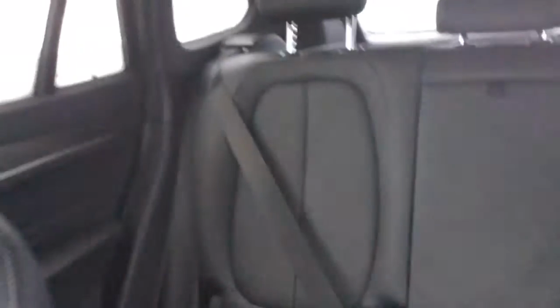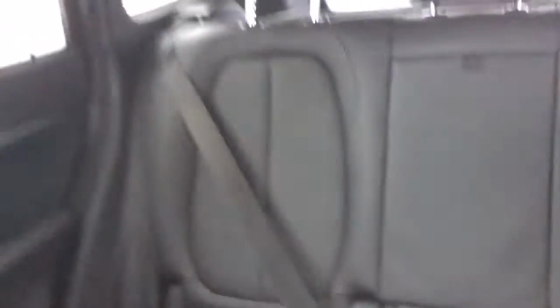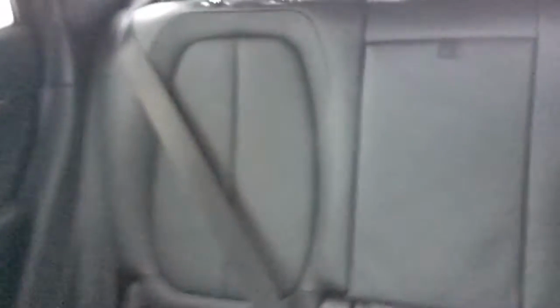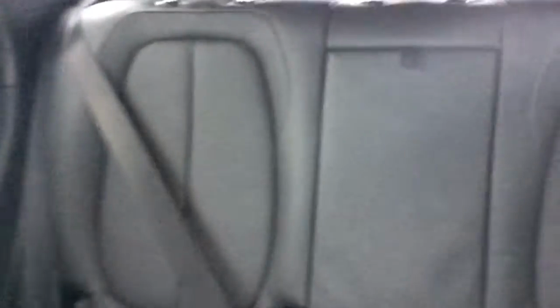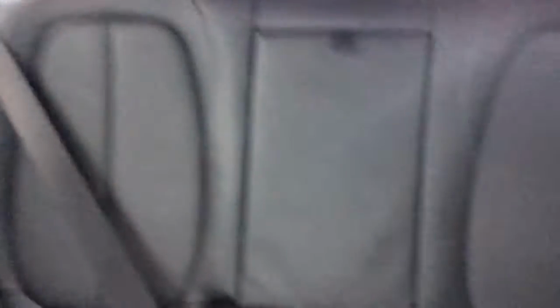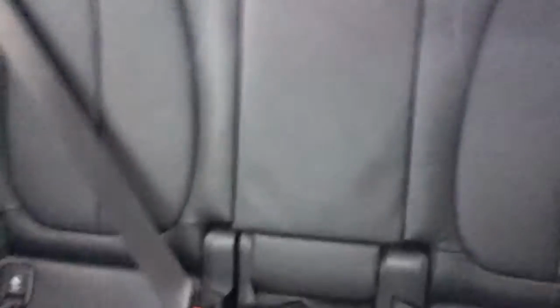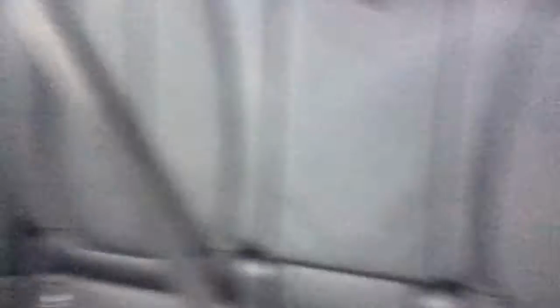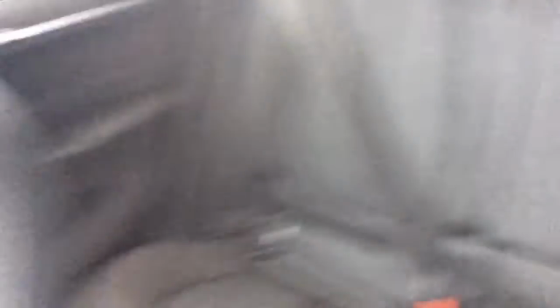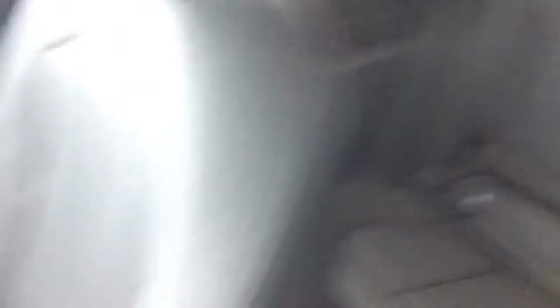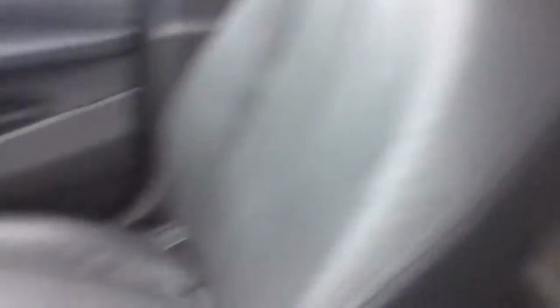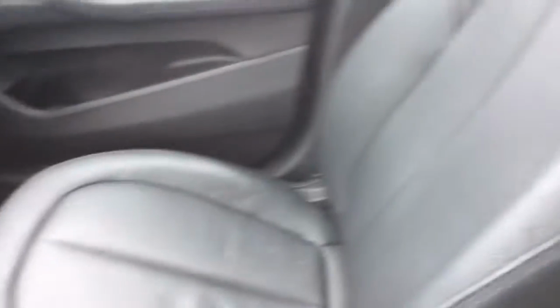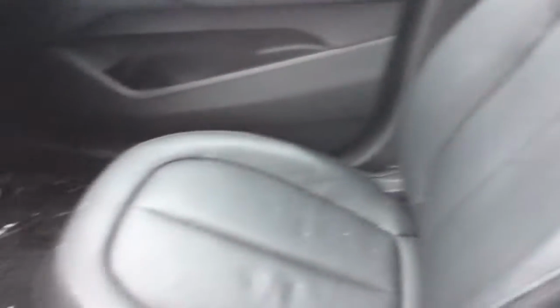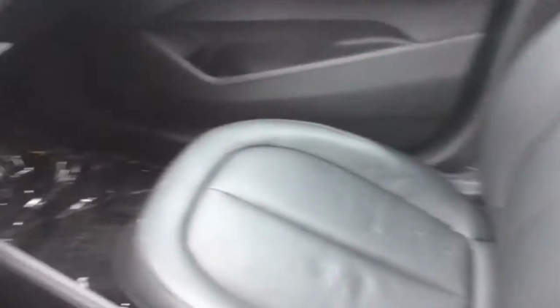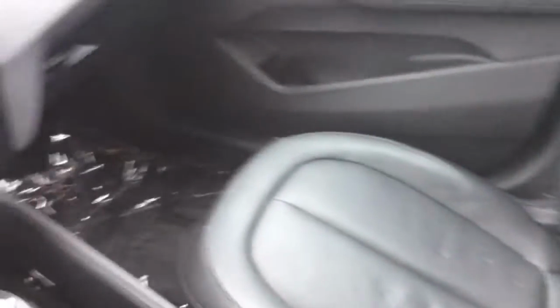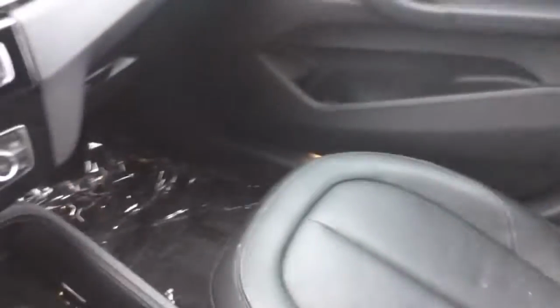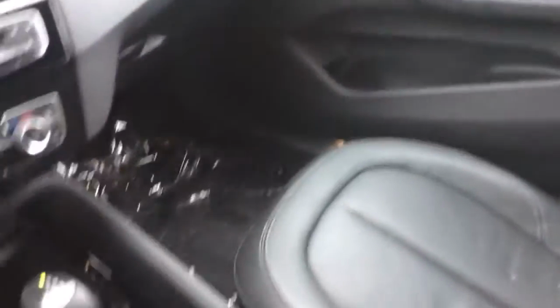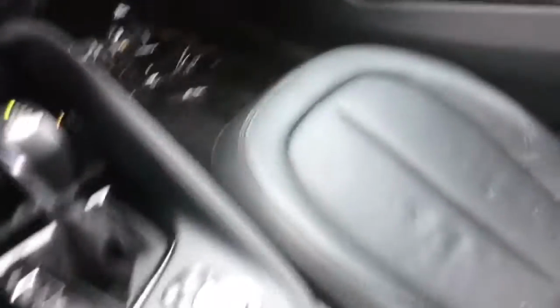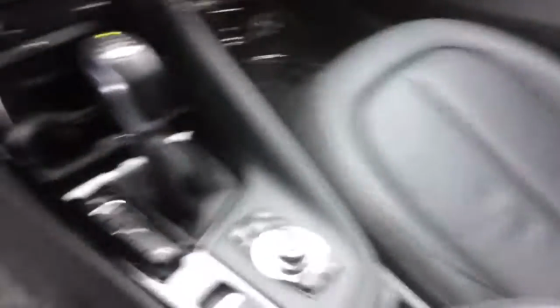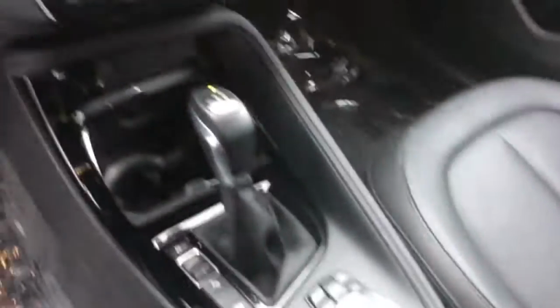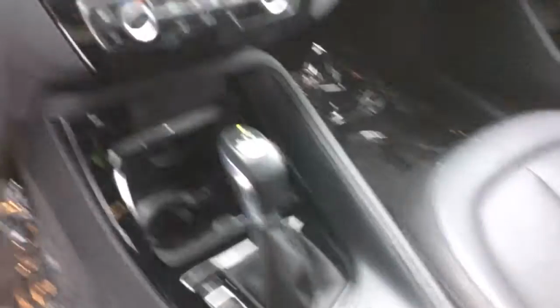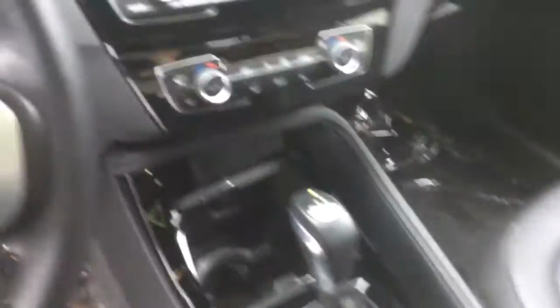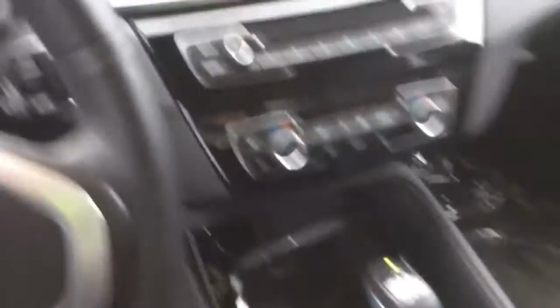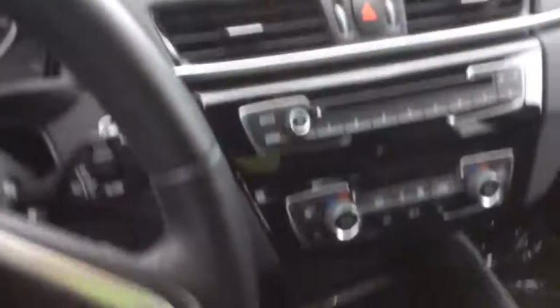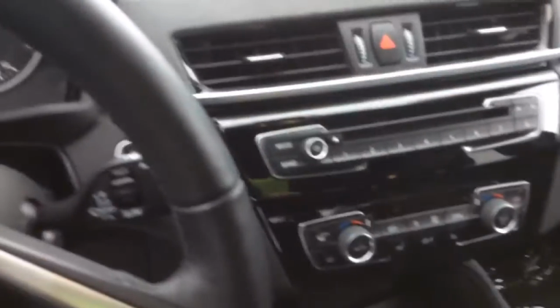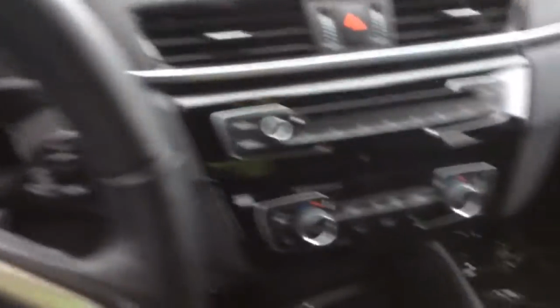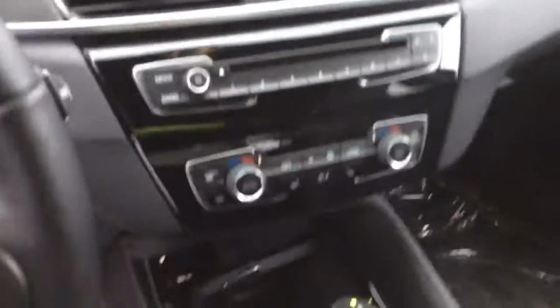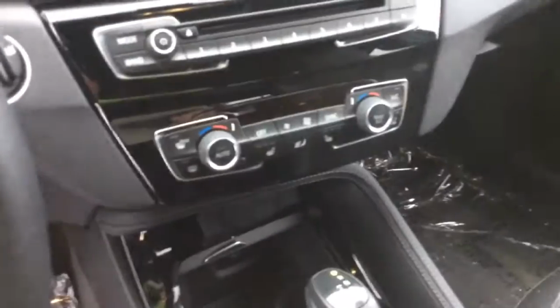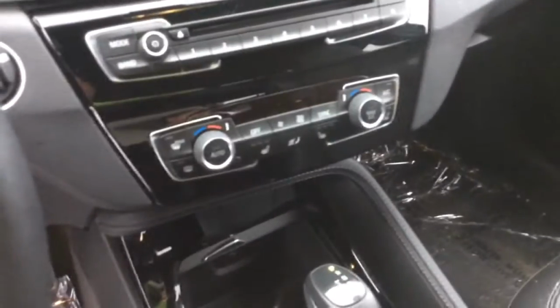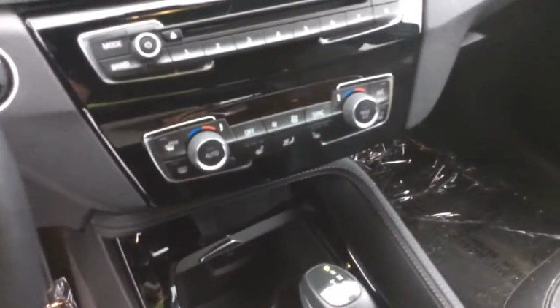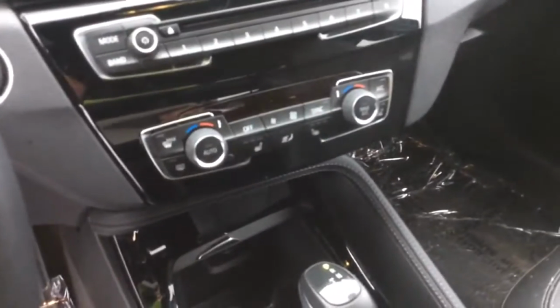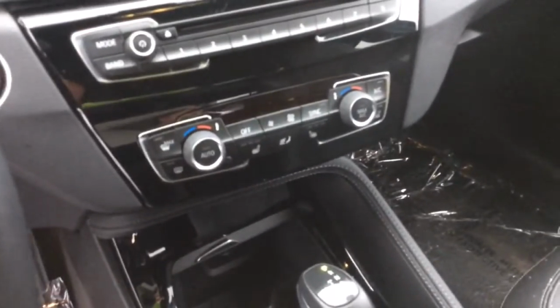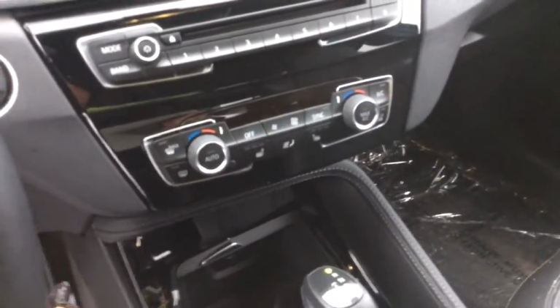Here's the rear of the vehicle. The interior is in great shape — it's like brand new. And as you can see, the heated seats there.